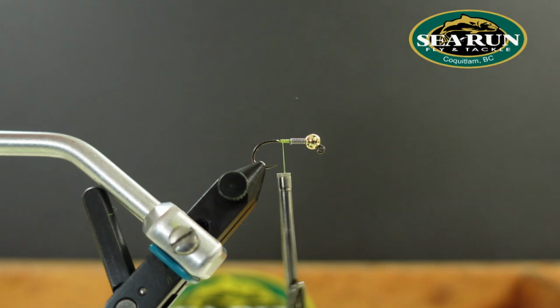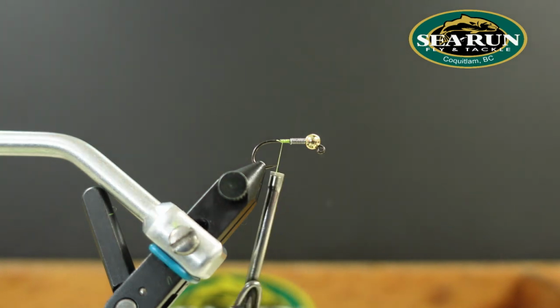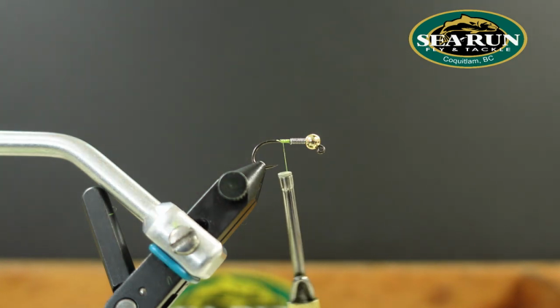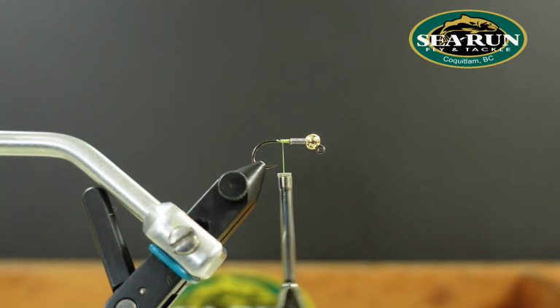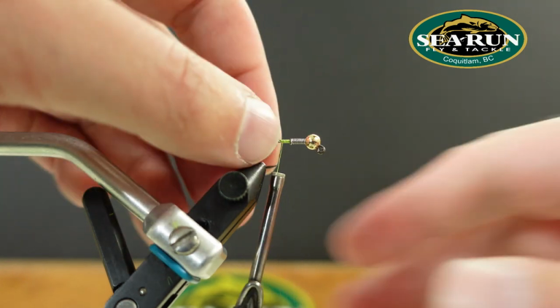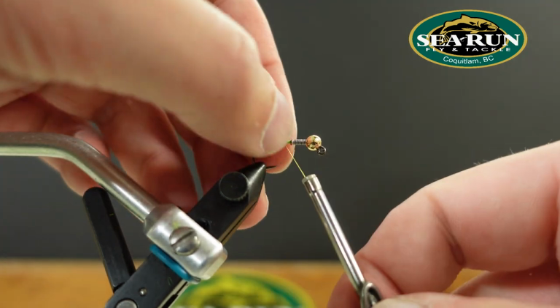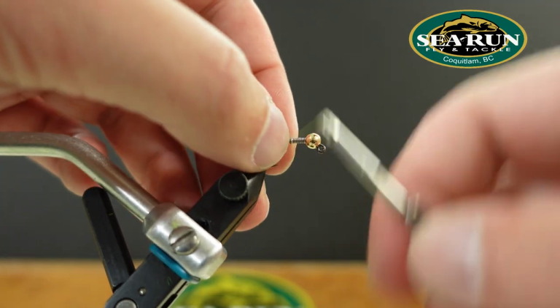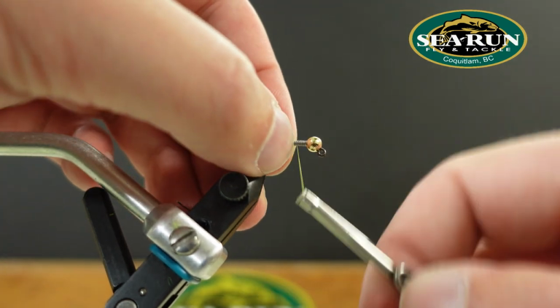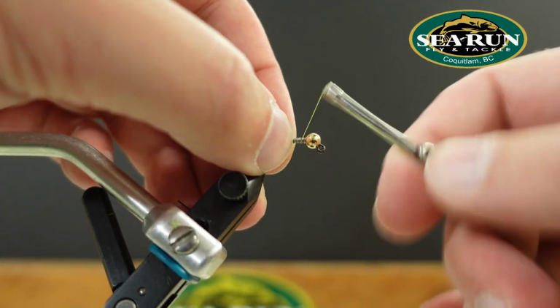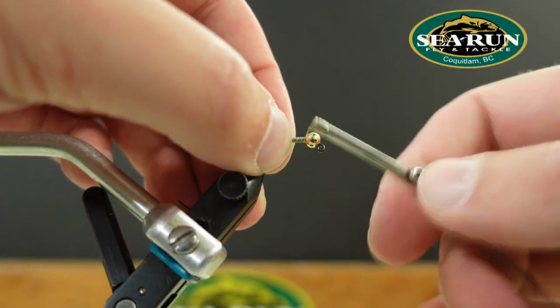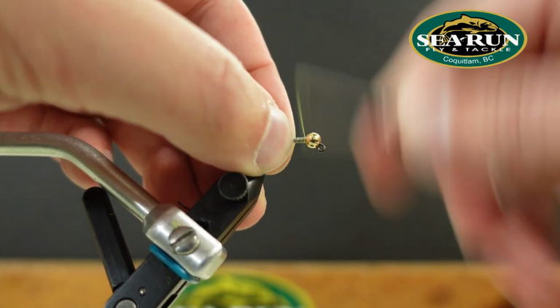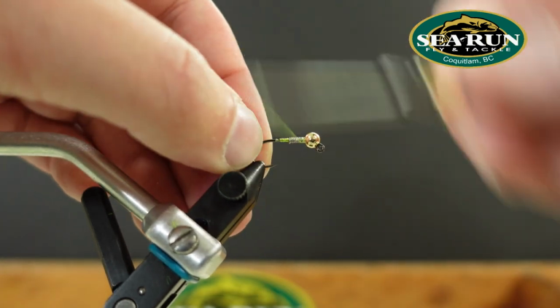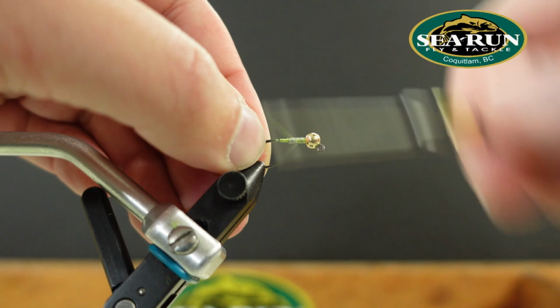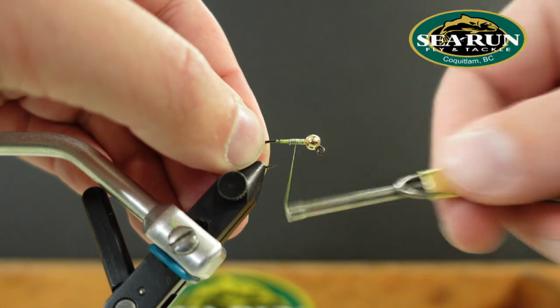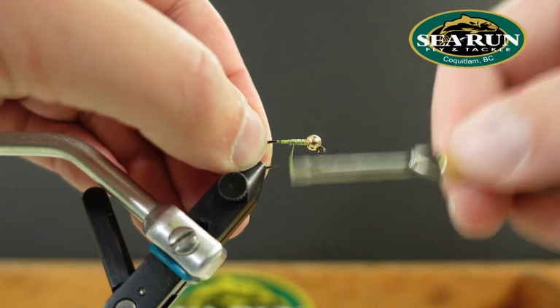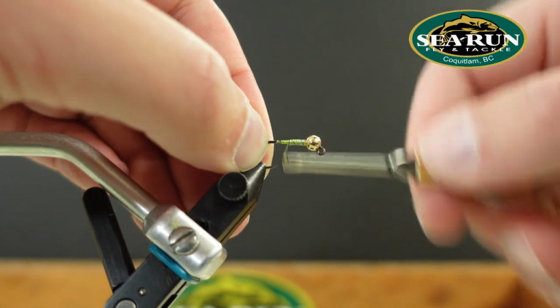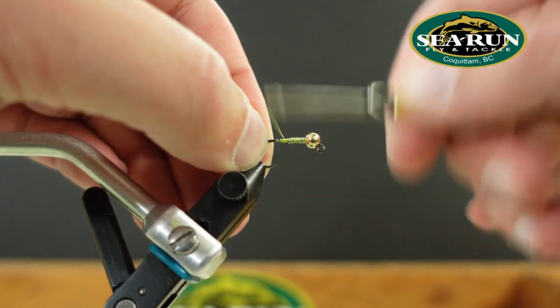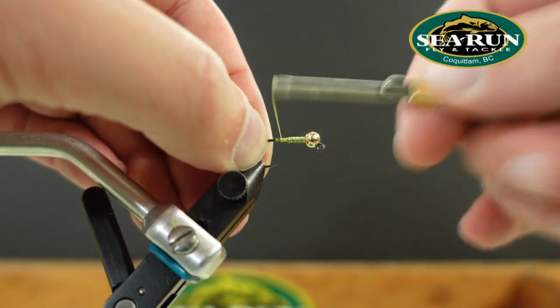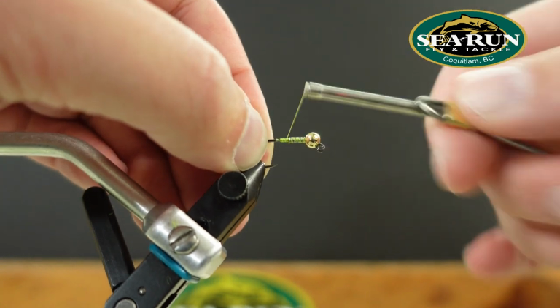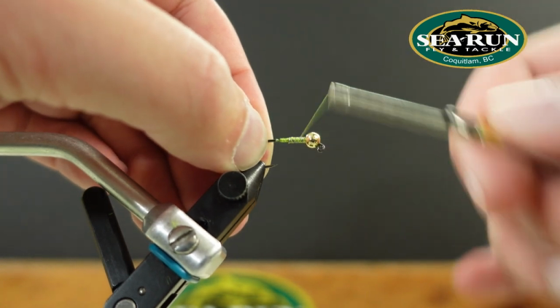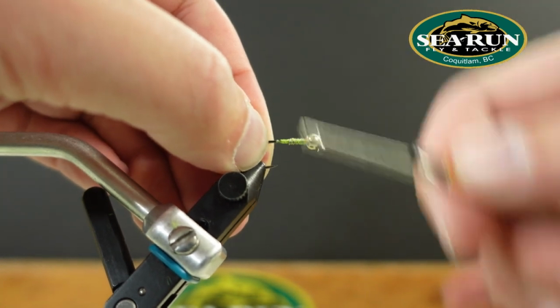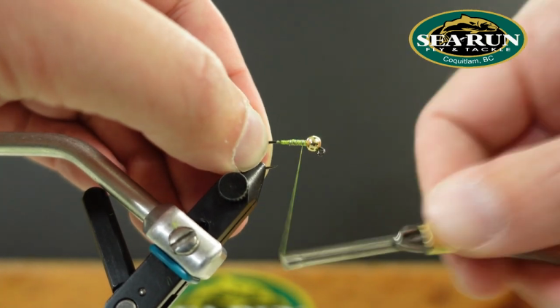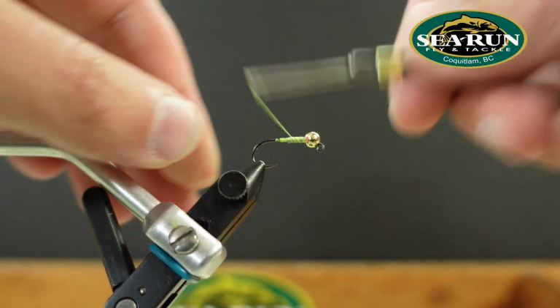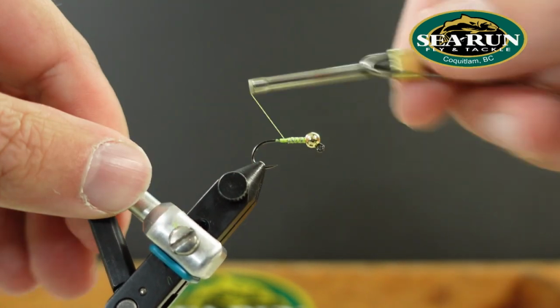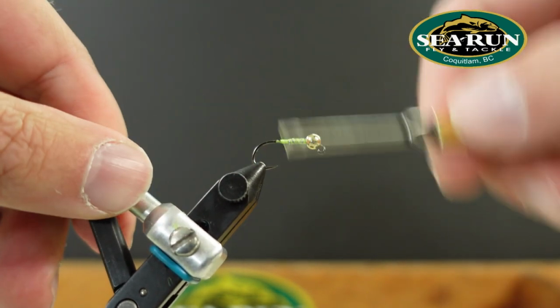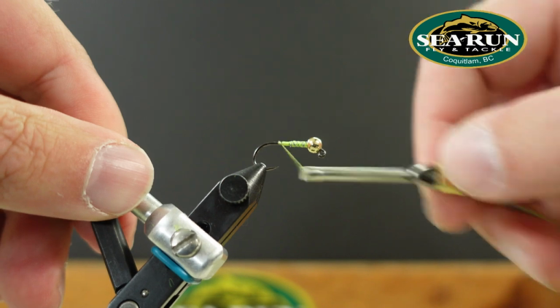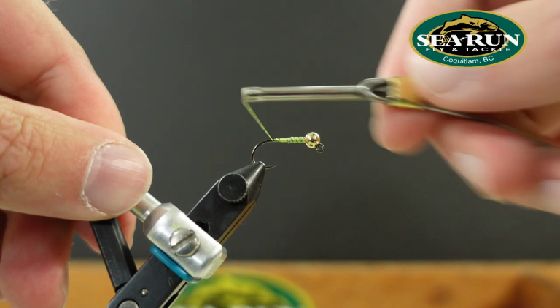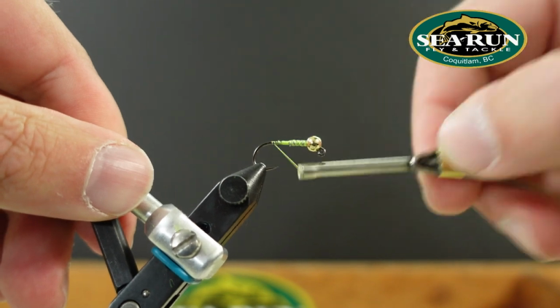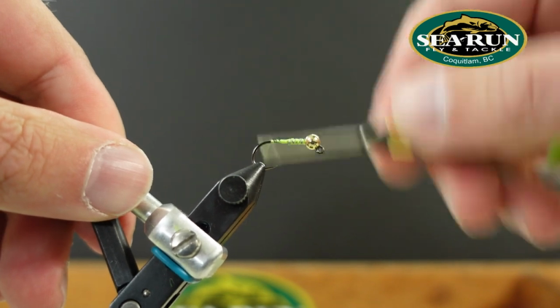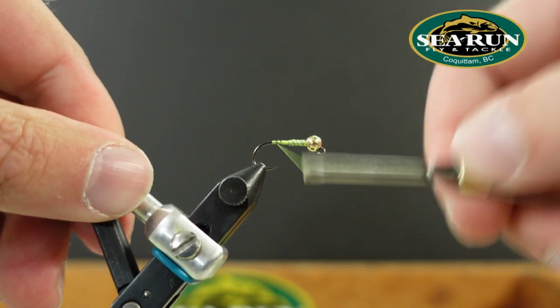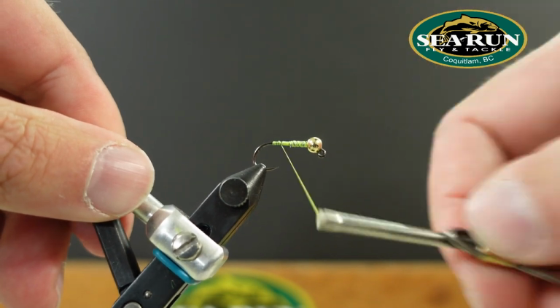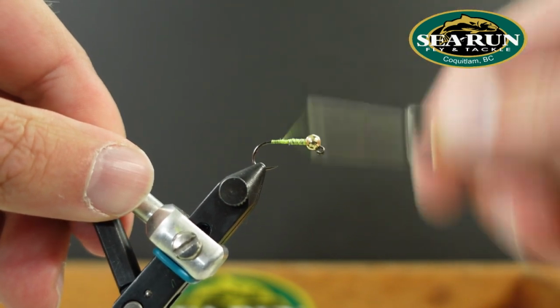We'll tie in a bunch of wraps to secure that lead in place and to make the foundation that we're going to build our fly on.